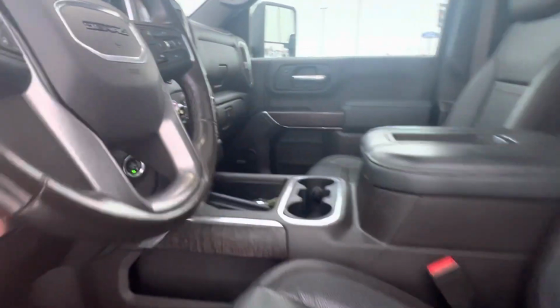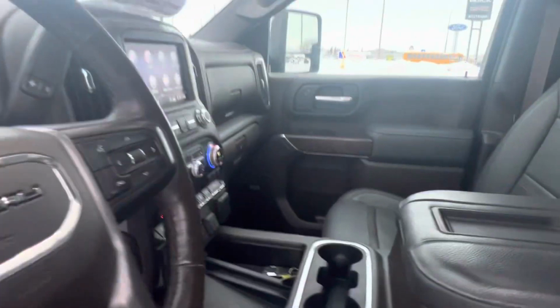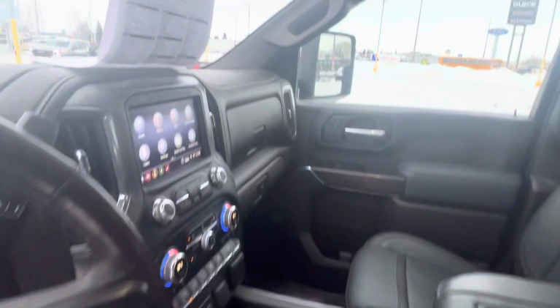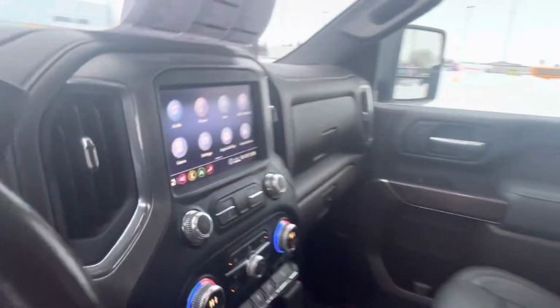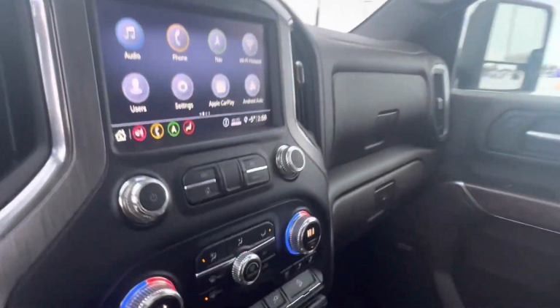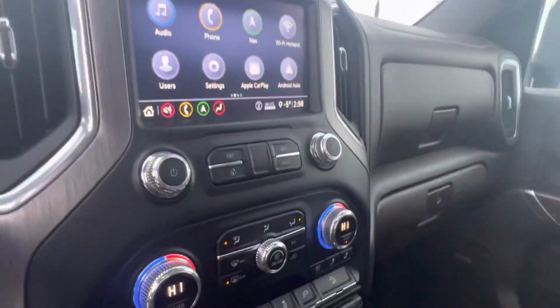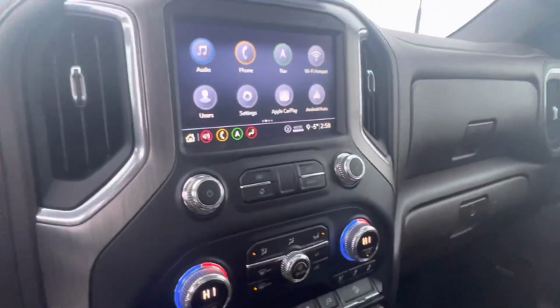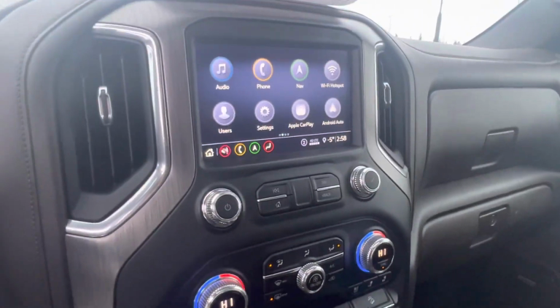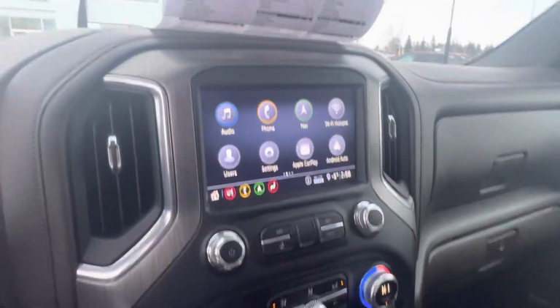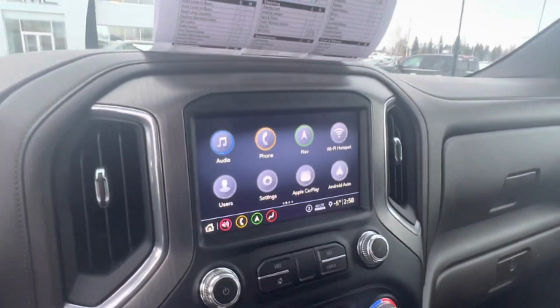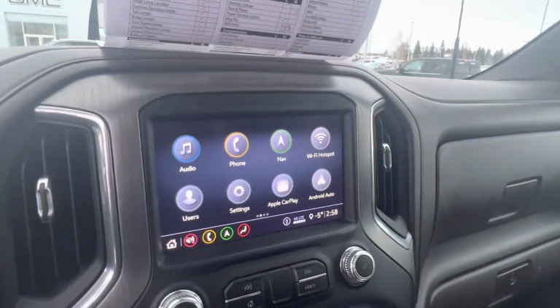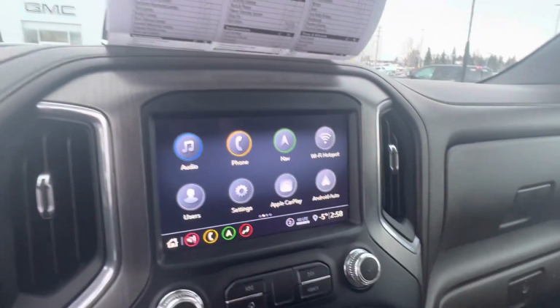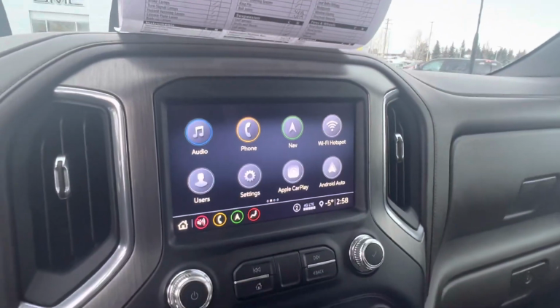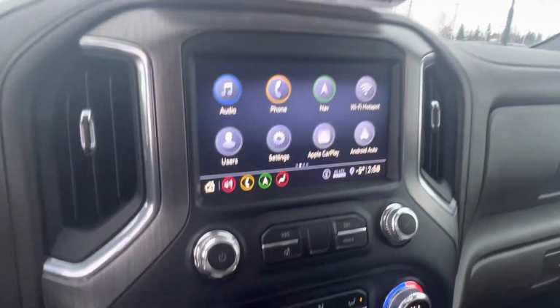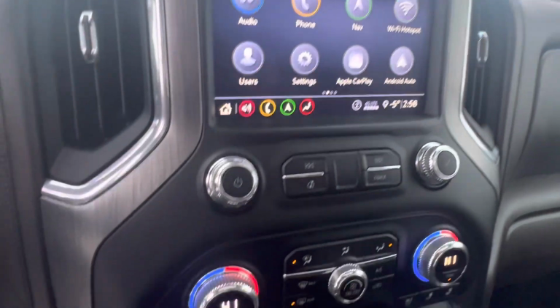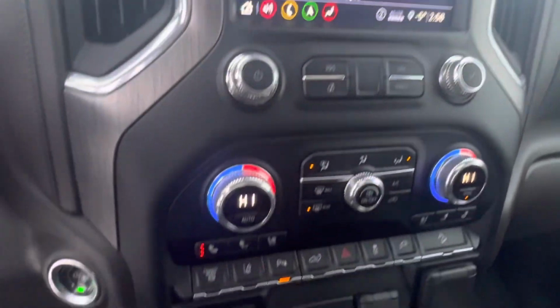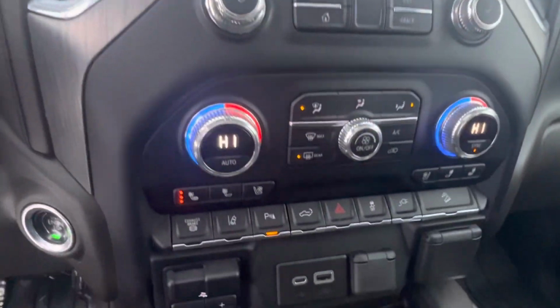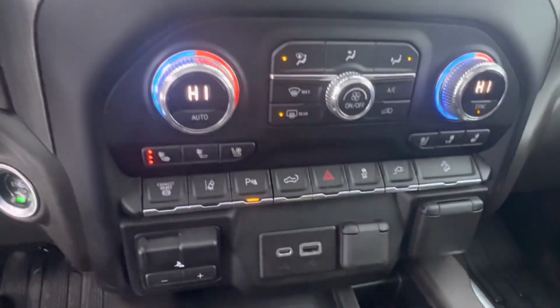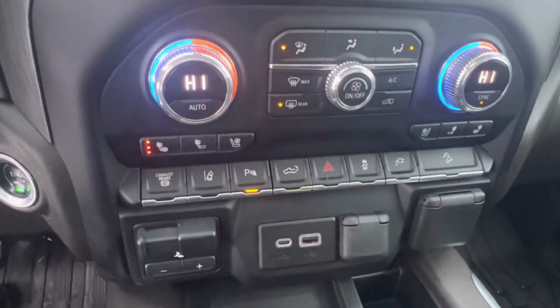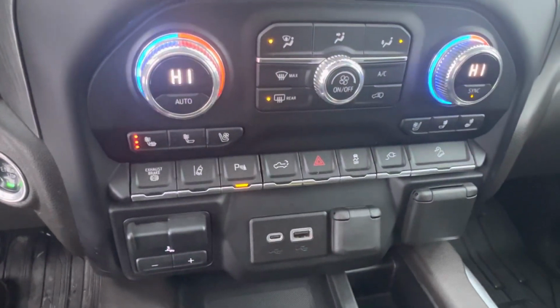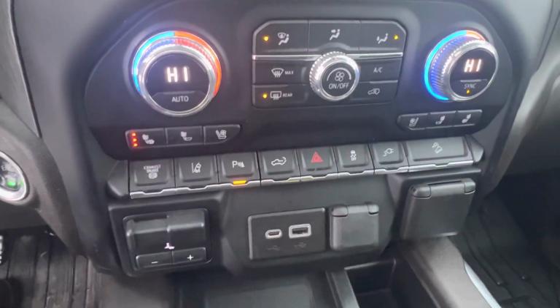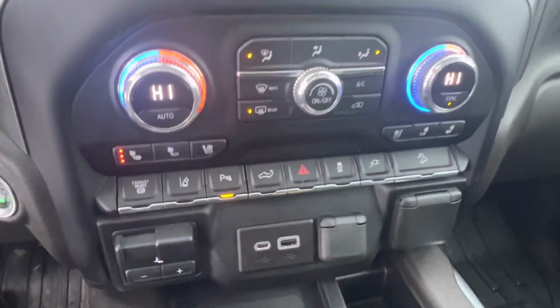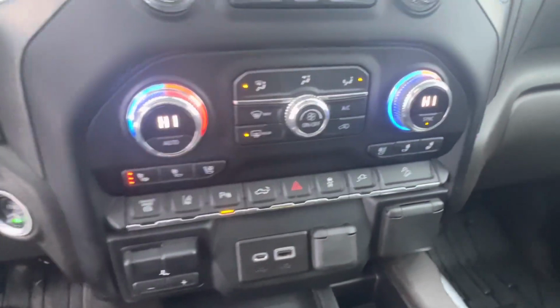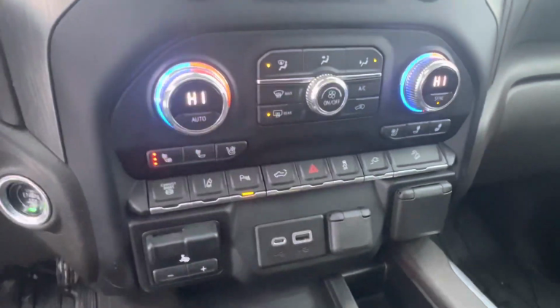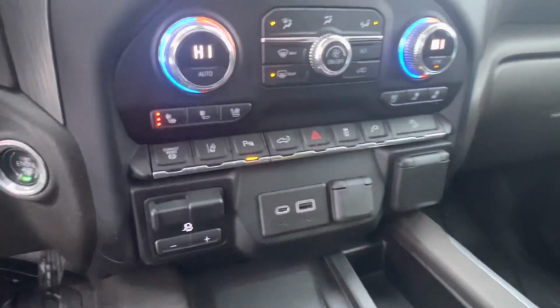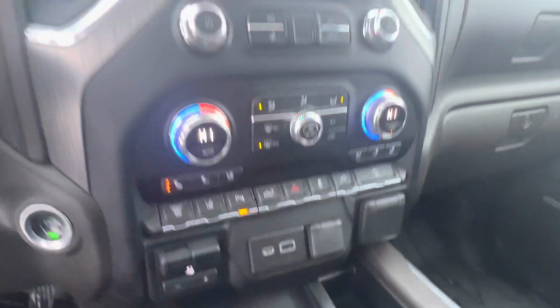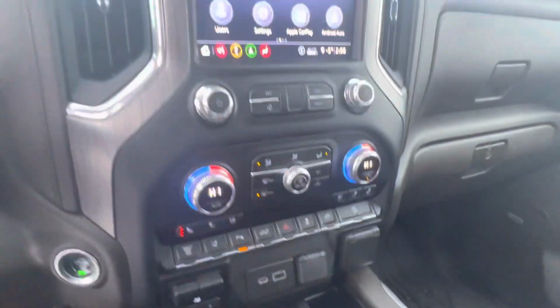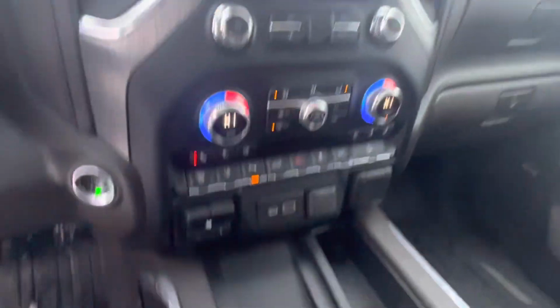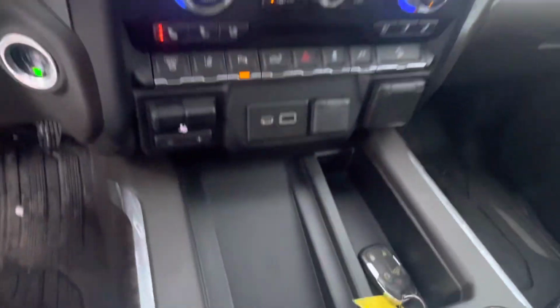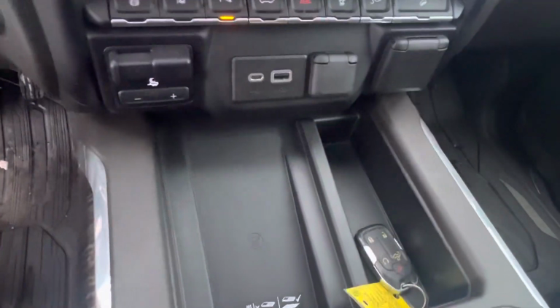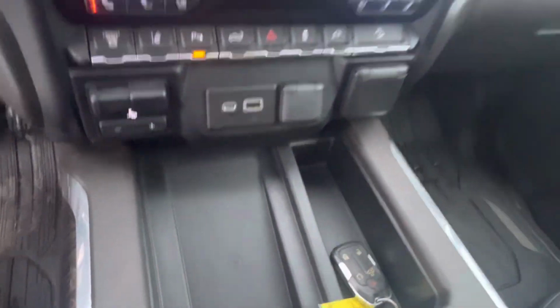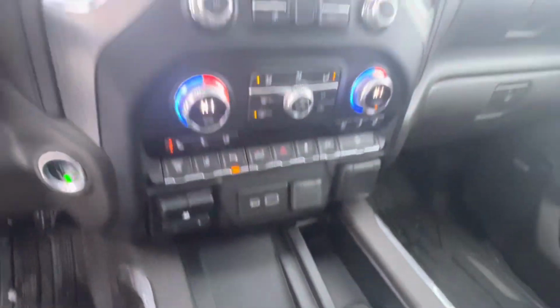Also comes with Apple CarPlay and Android Auto. Here are all your lane assist, exhaust brake, built-in trailer brake, and wireless phone charger as well.